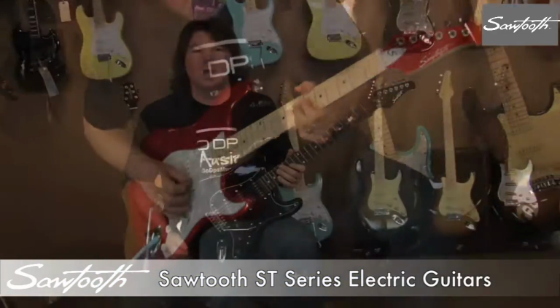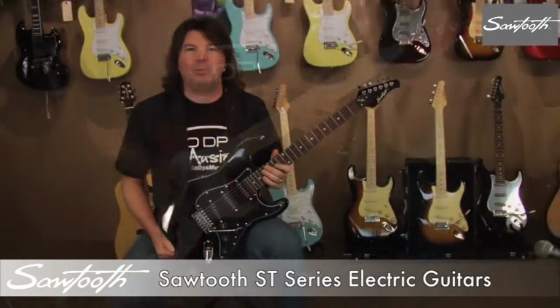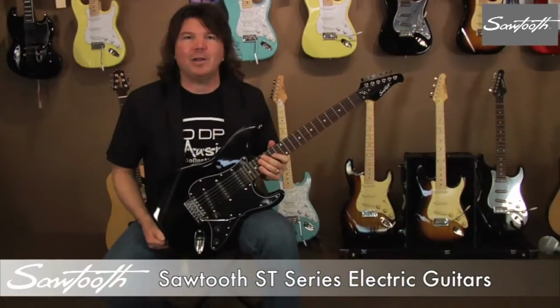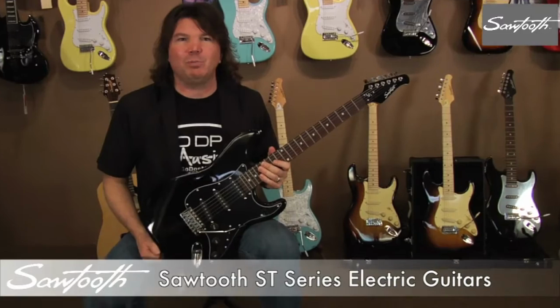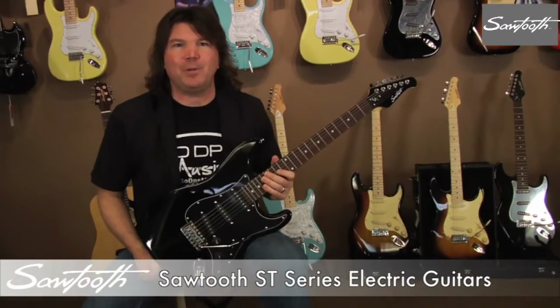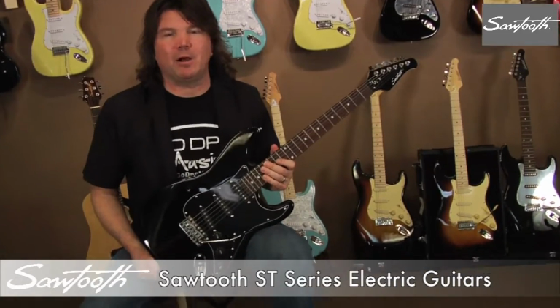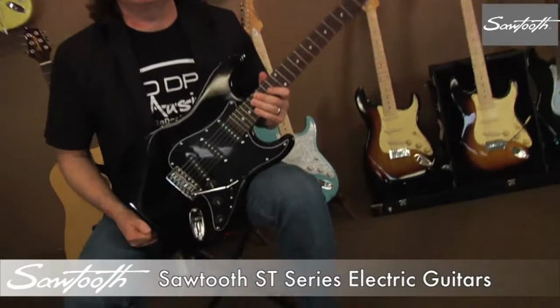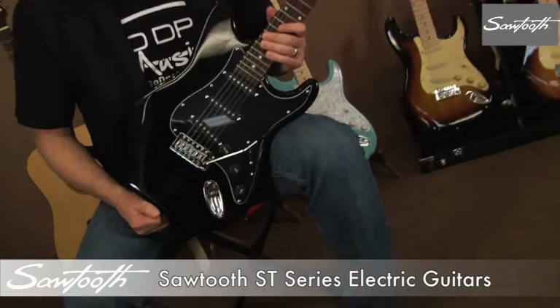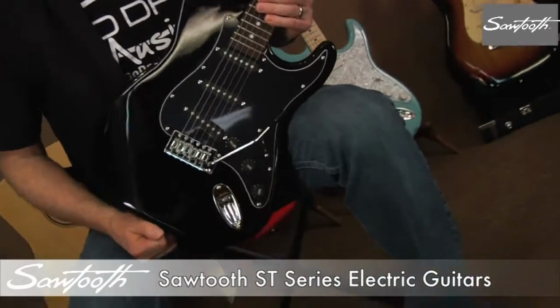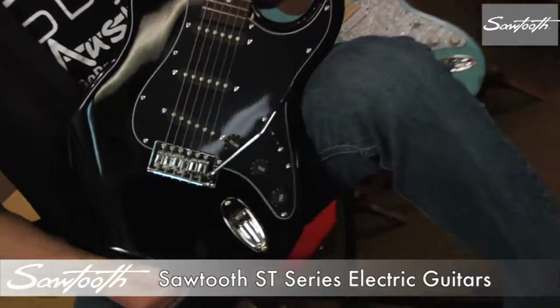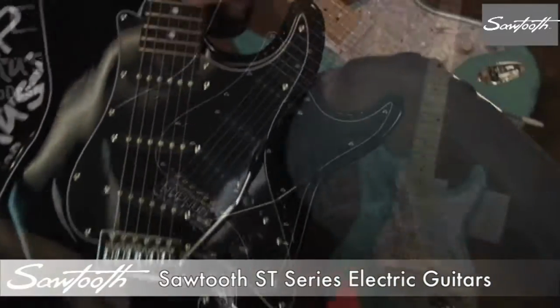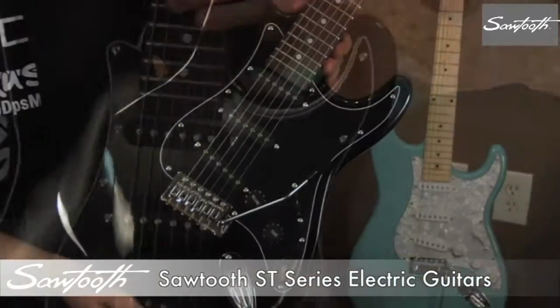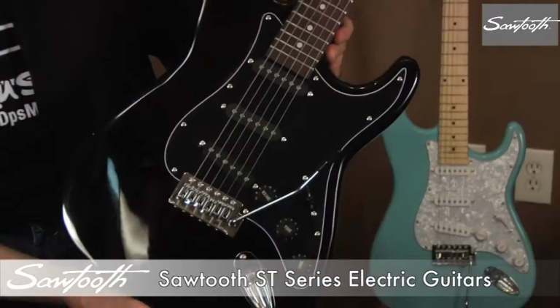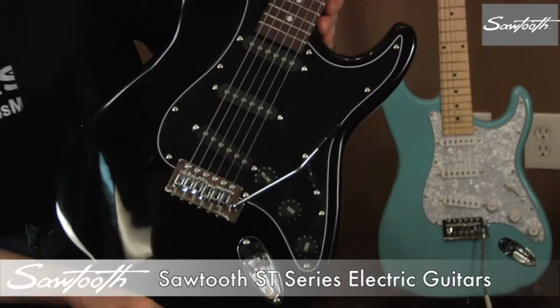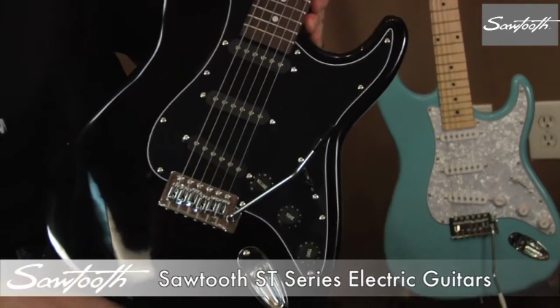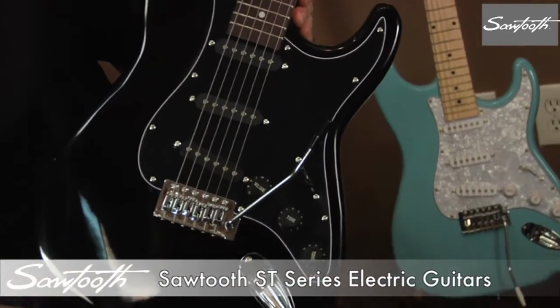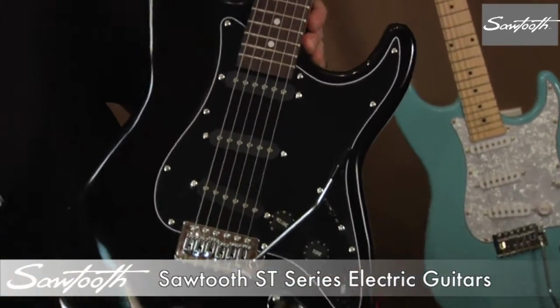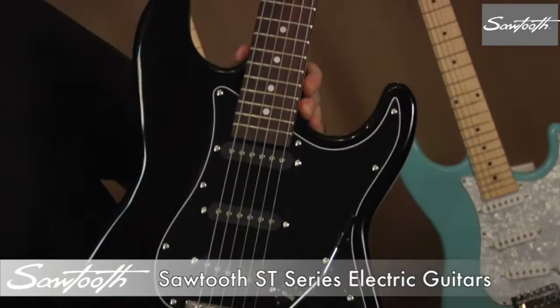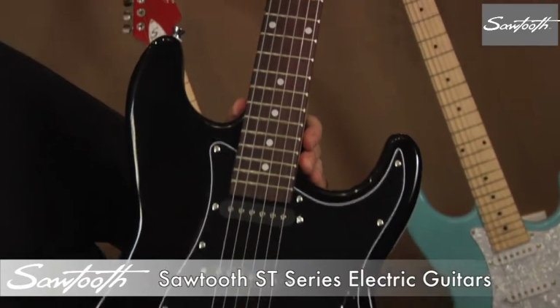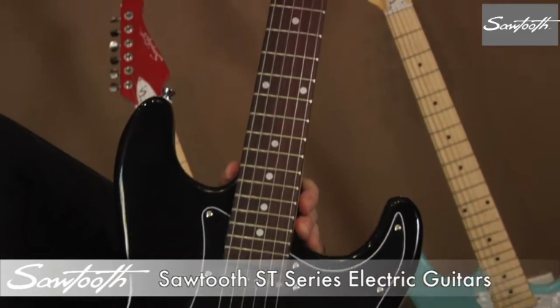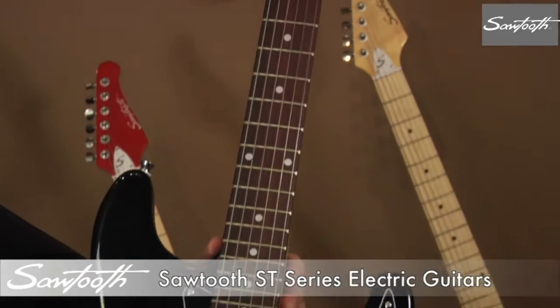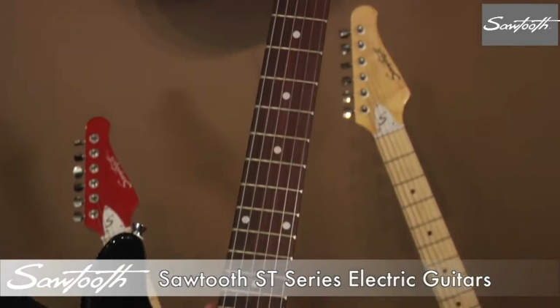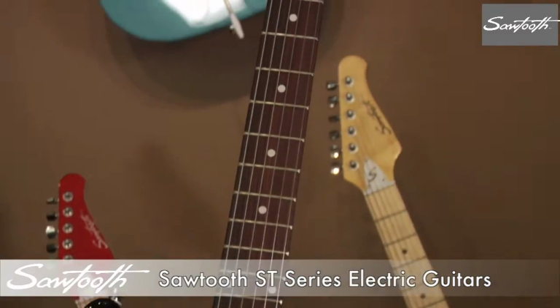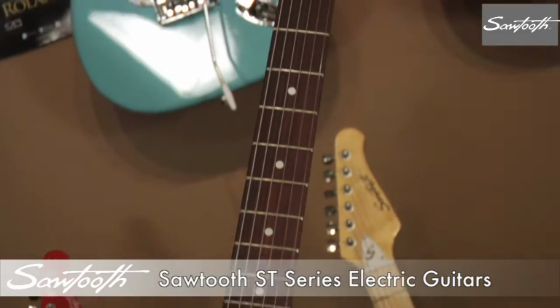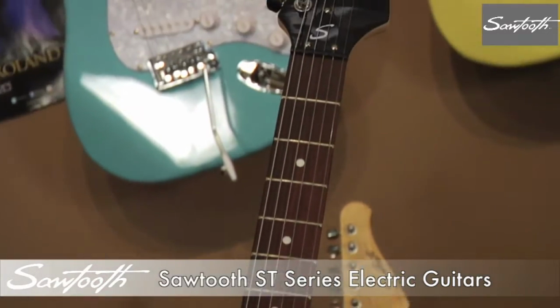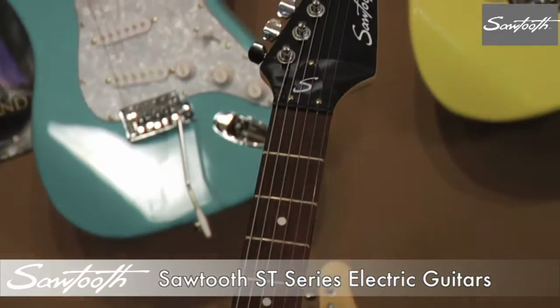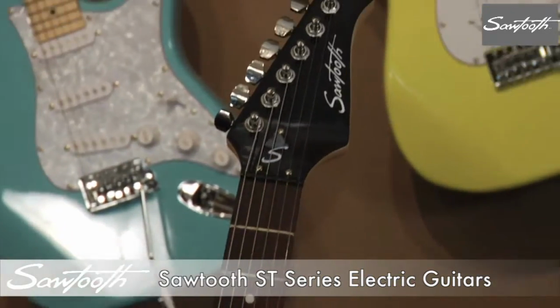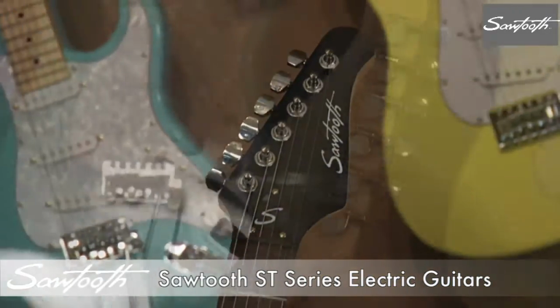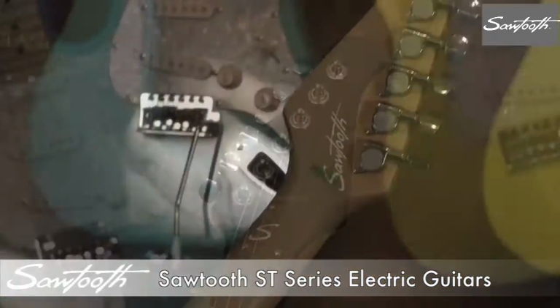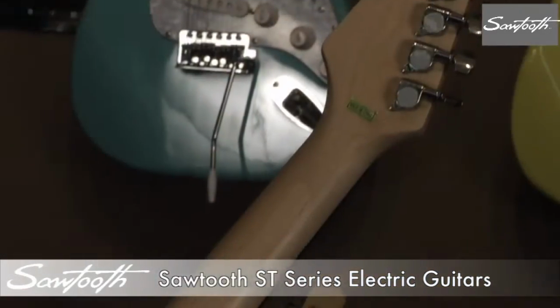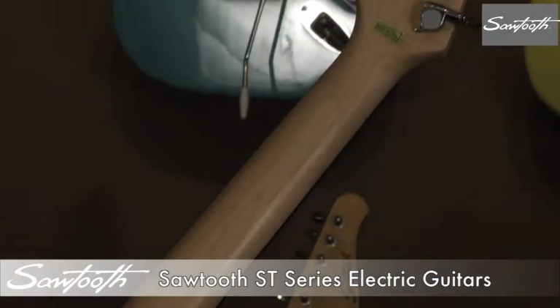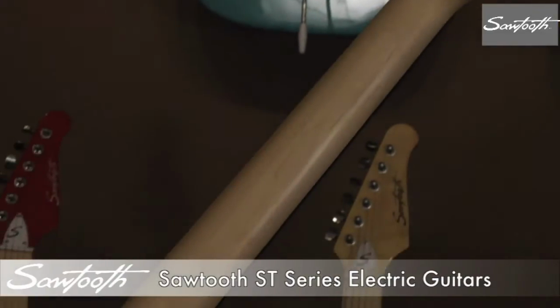Black with black pick guard. Black with black pick guard and knobs and rosewood fingerboard with a matching black headstock.